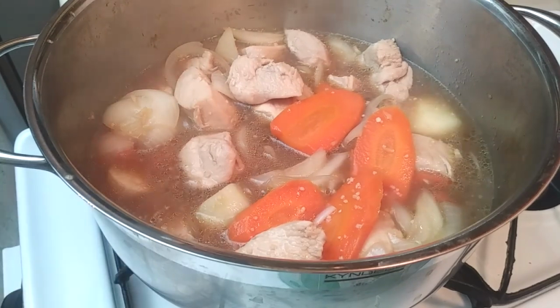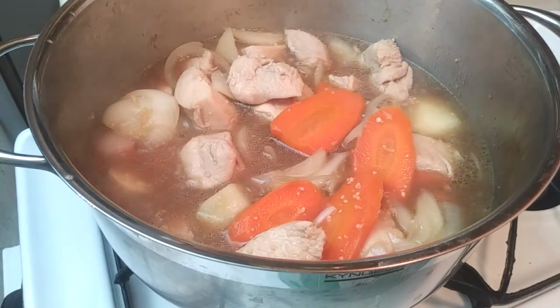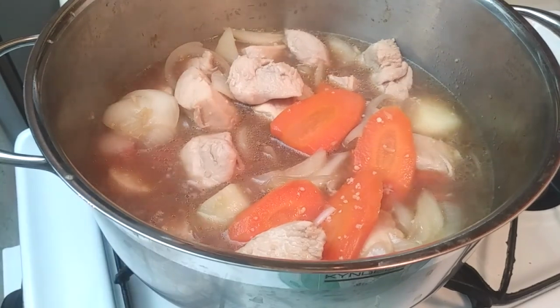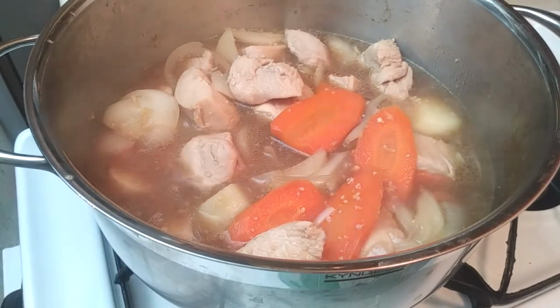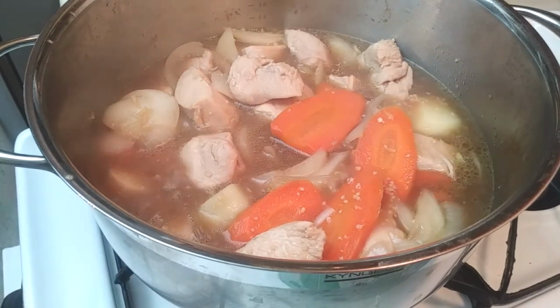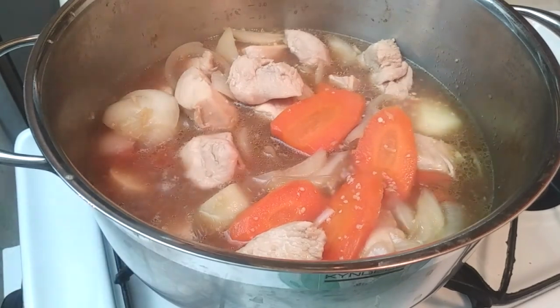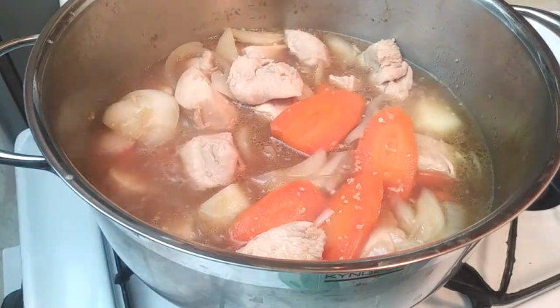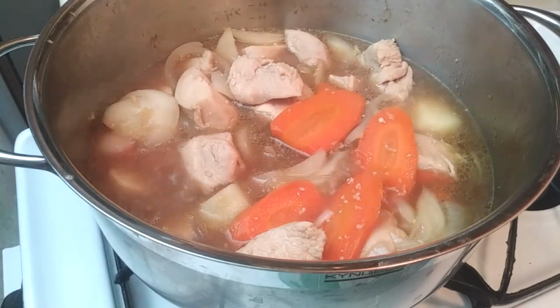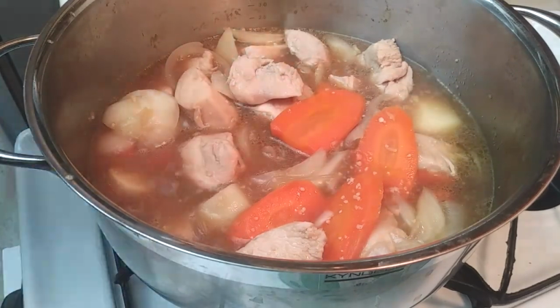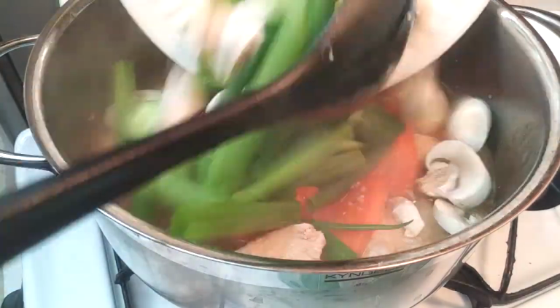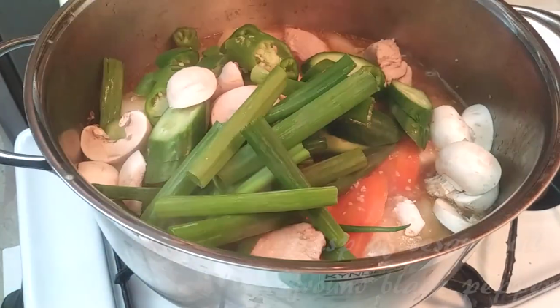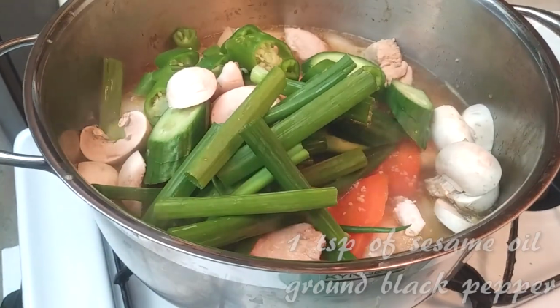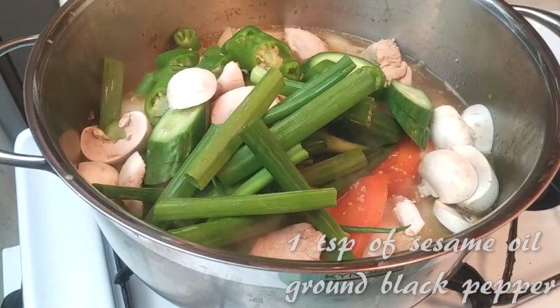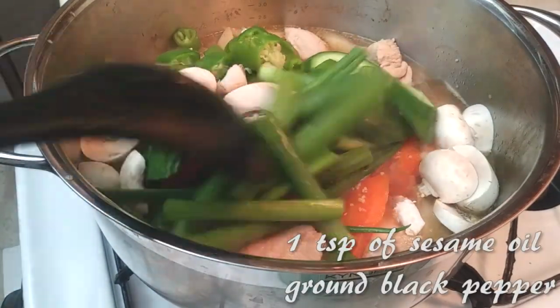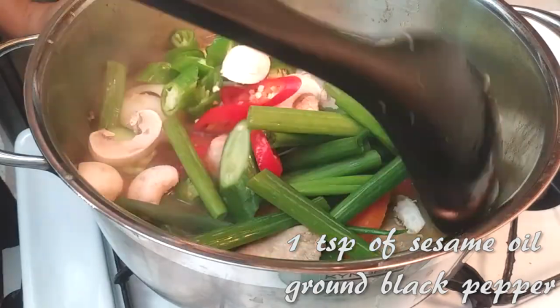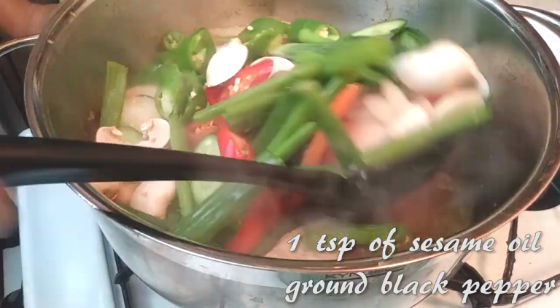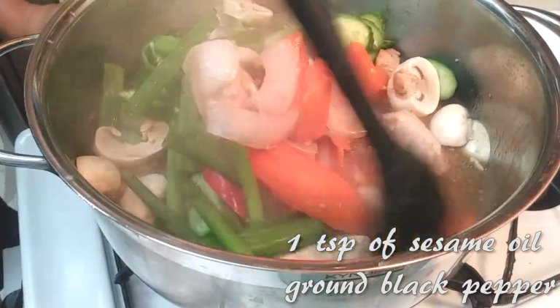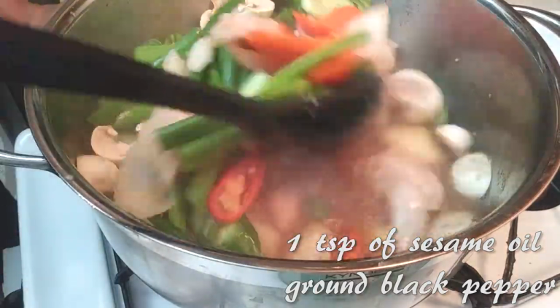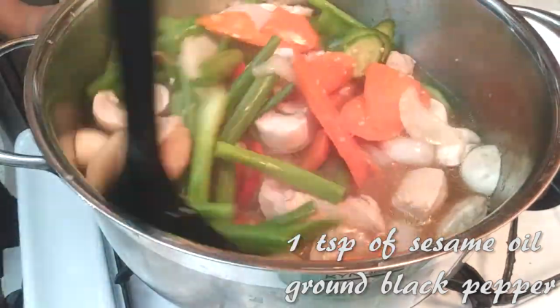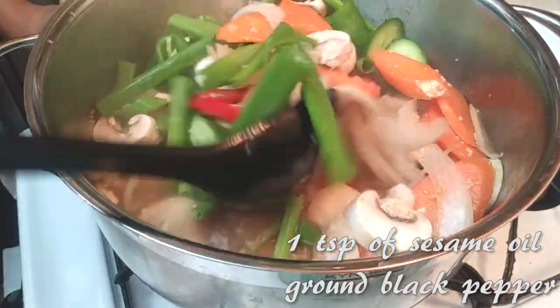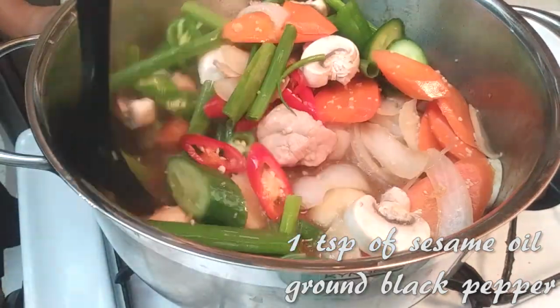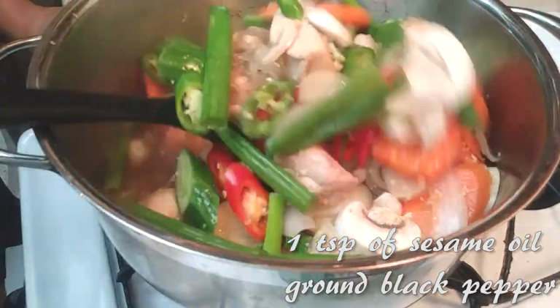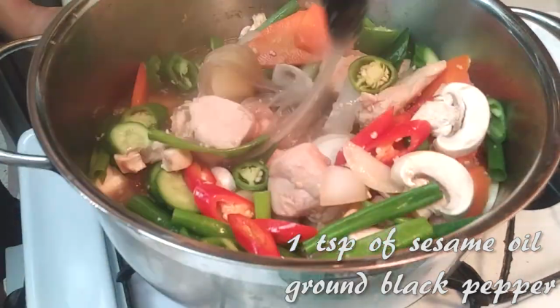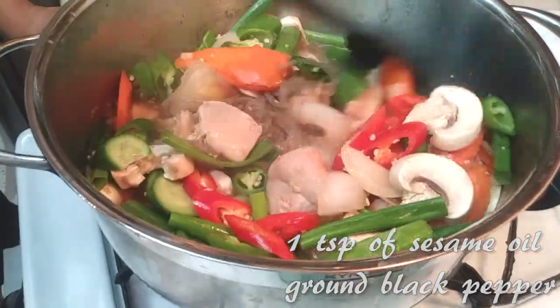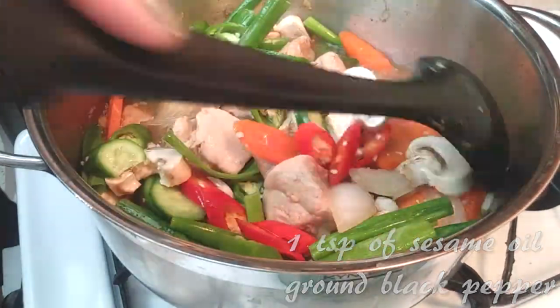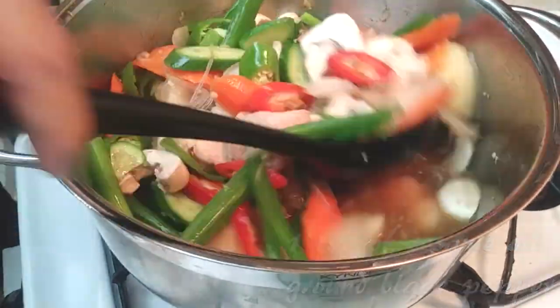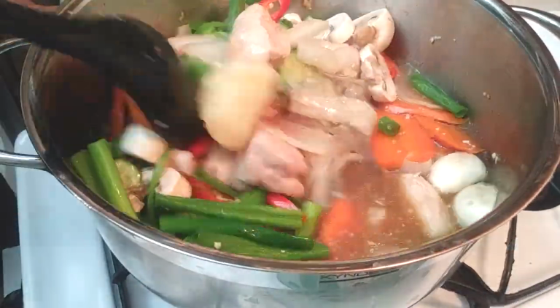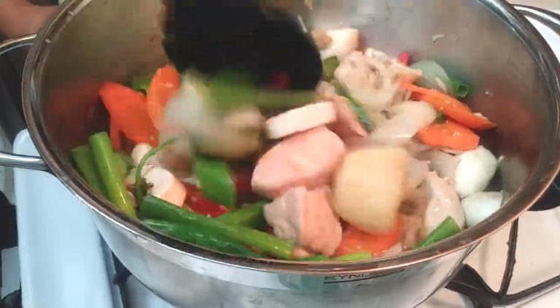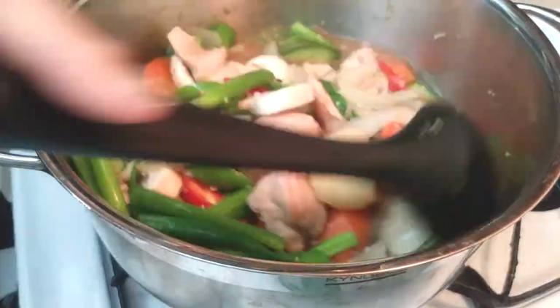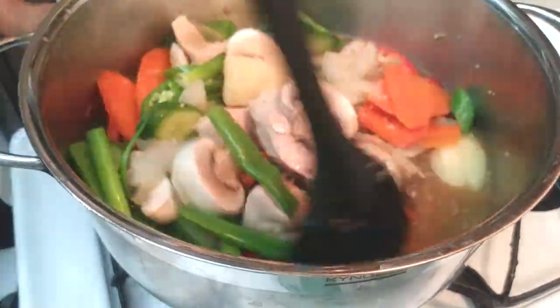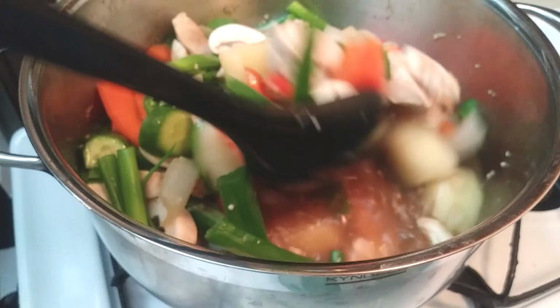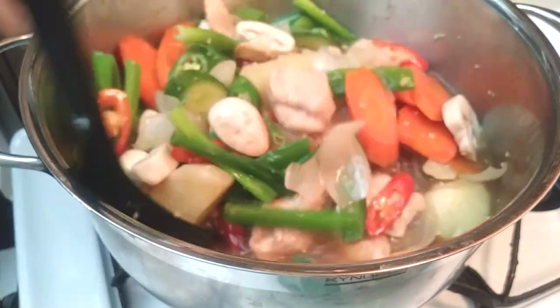Now we're going to add the rest of our vegetables. Go ahead and add a teaspoon of sesame oil and some ground black pepper, and cook this for a couple of minutes, then let's get ready to plate it.